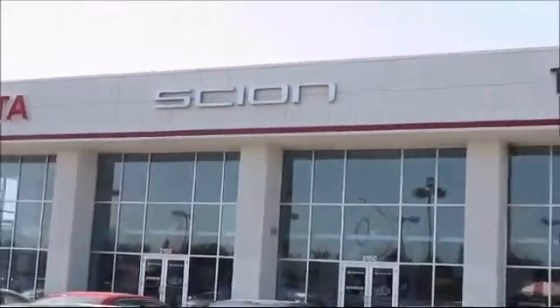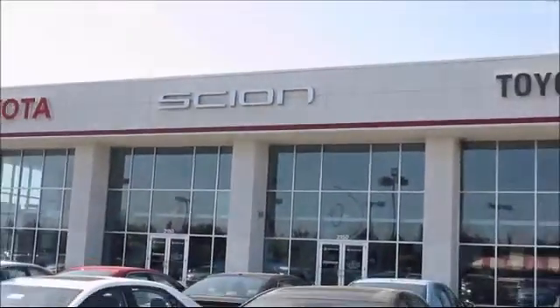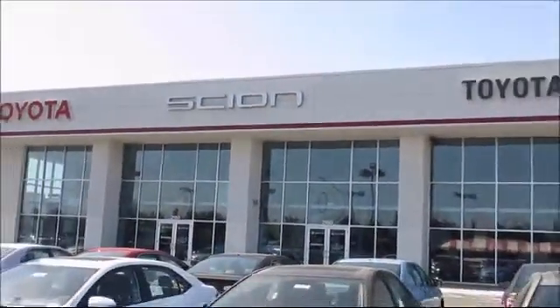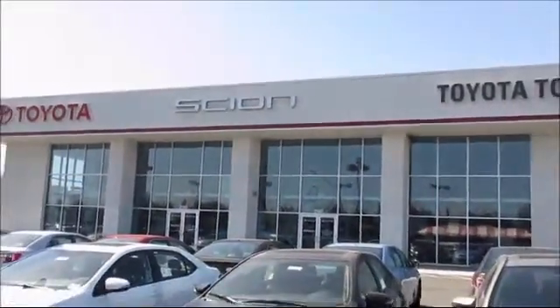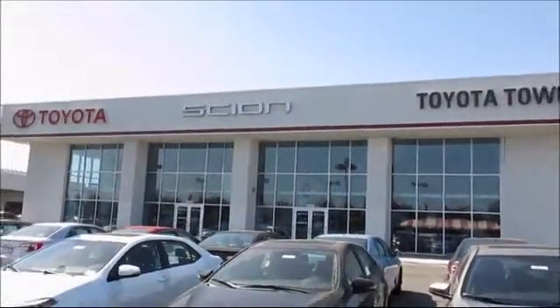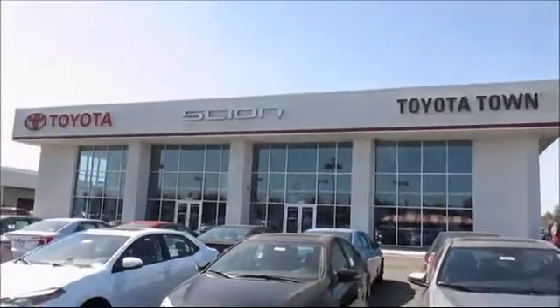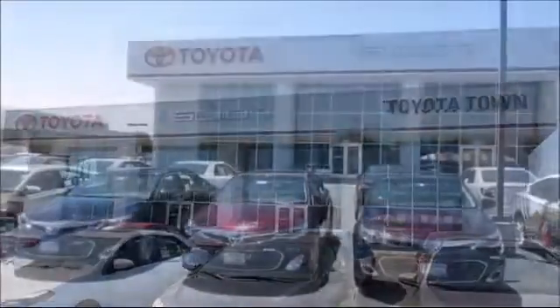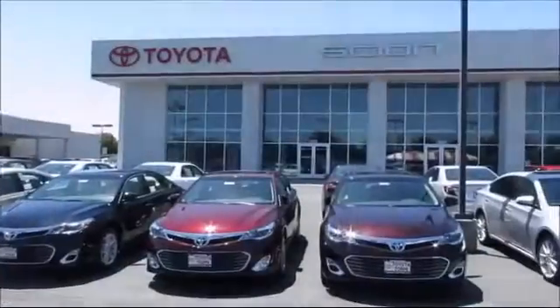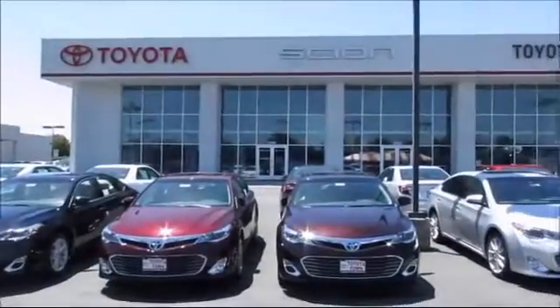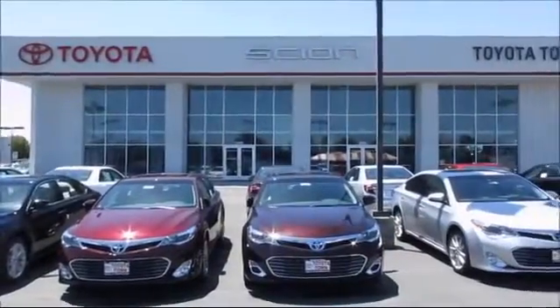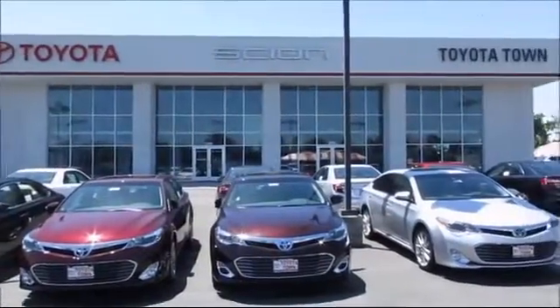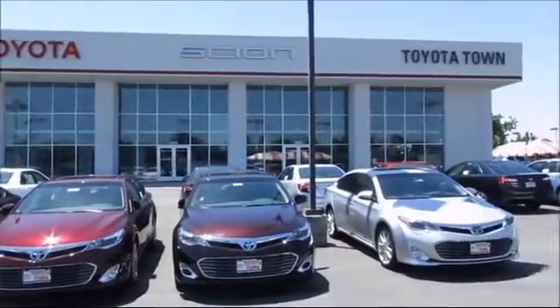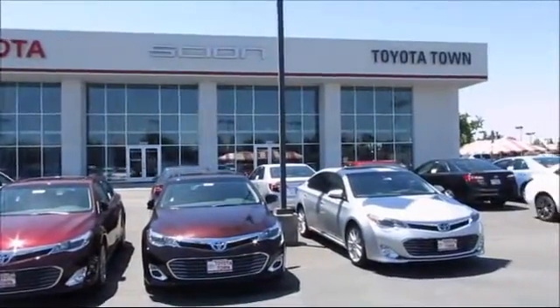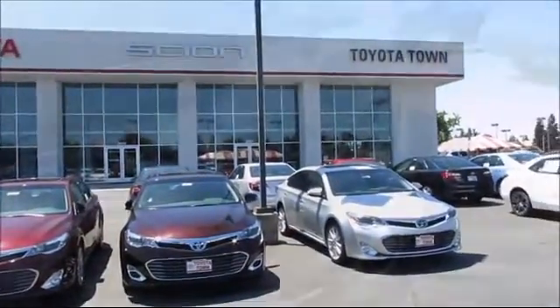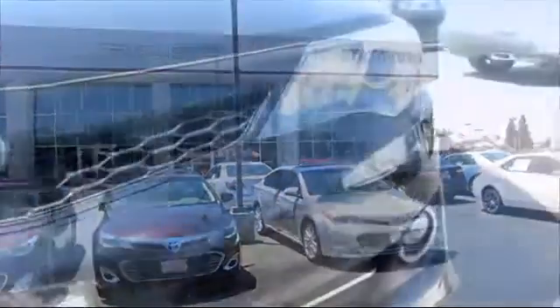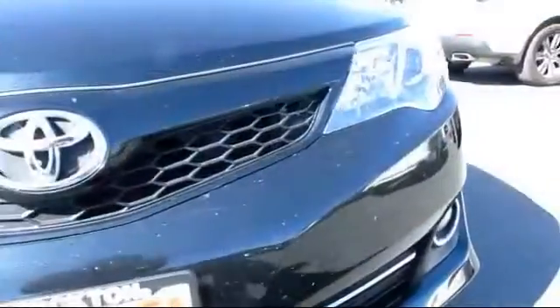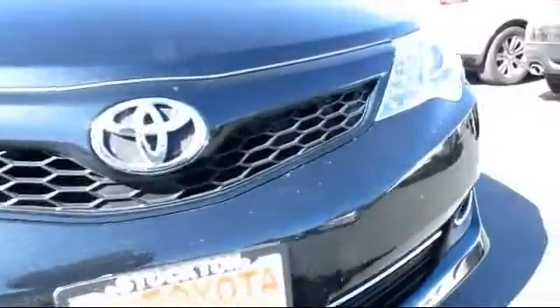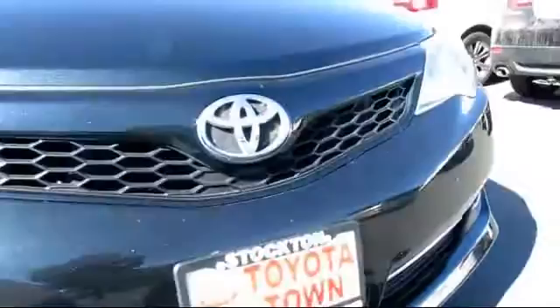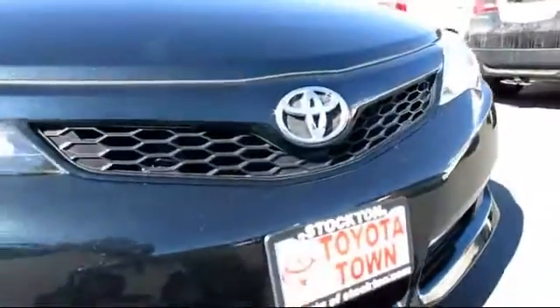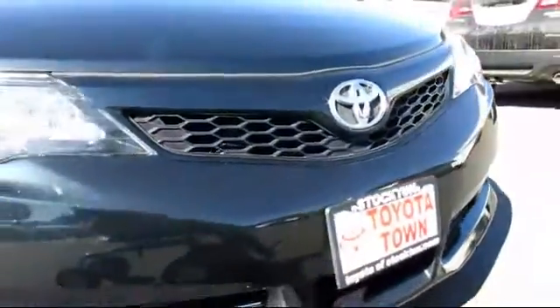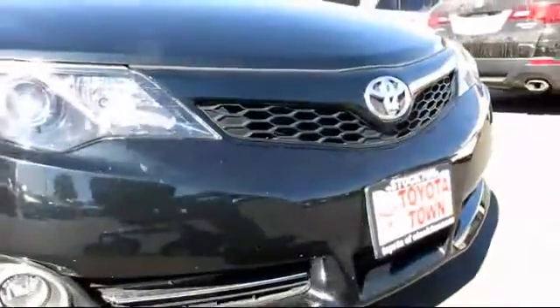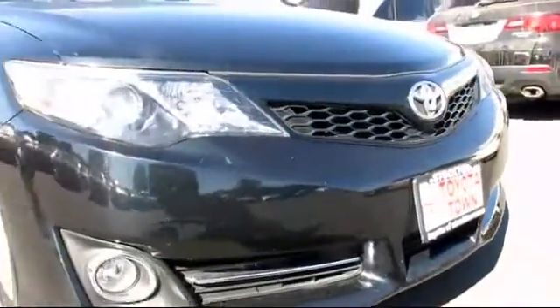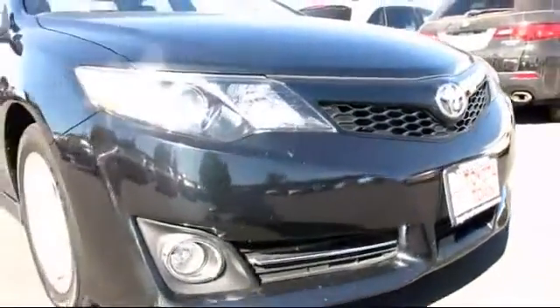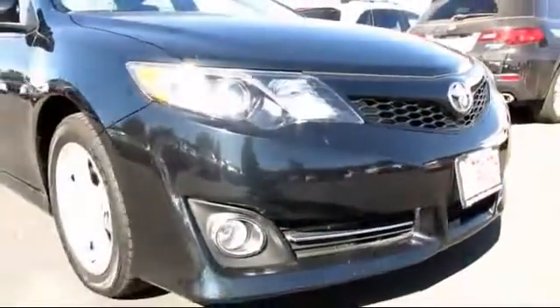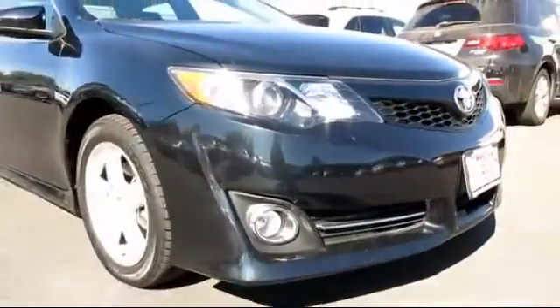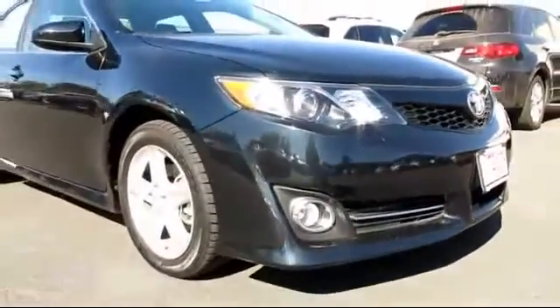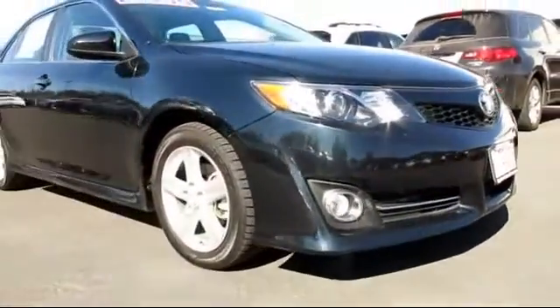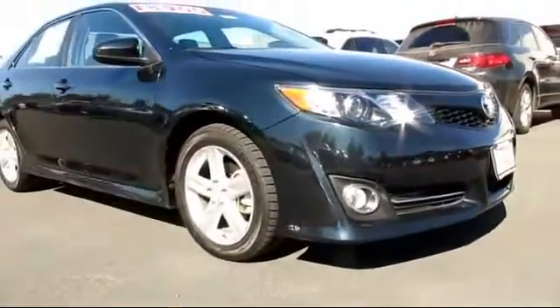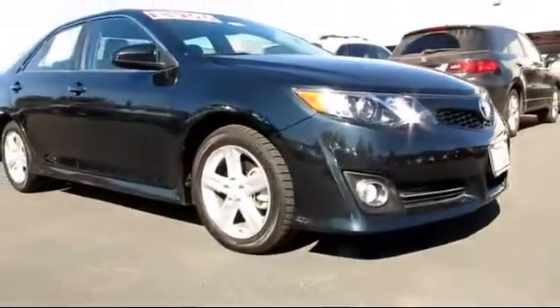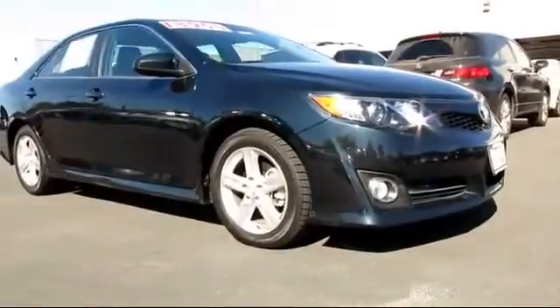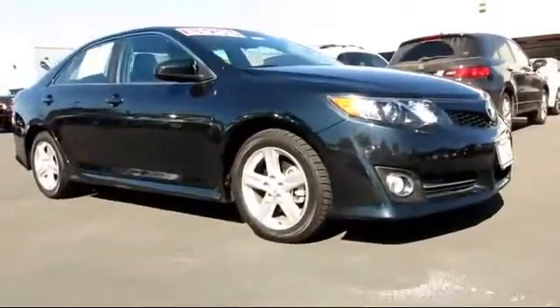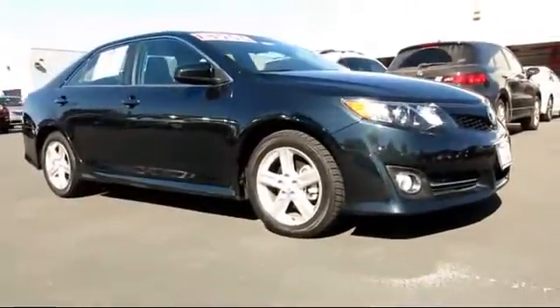For over 20 years, Toyota Town of Stockton has been one of the Central Valley's premier automotive dealerships. Here's another example of a great Toyota factory certified vehicle from our huge selection of quality pre-owned cars and trucks.